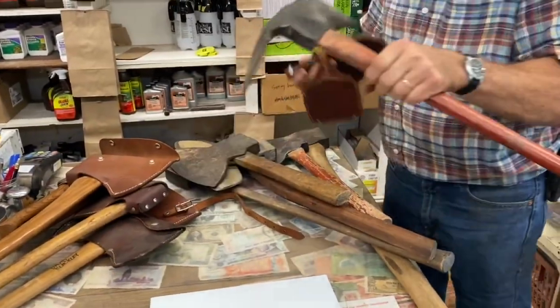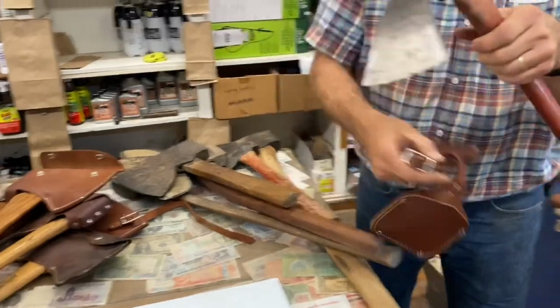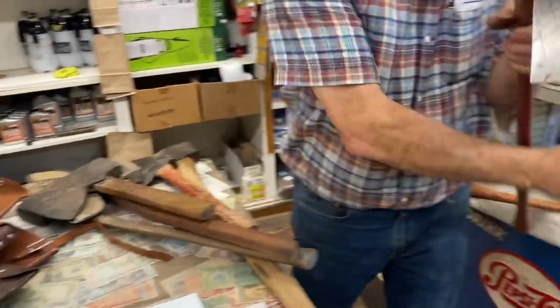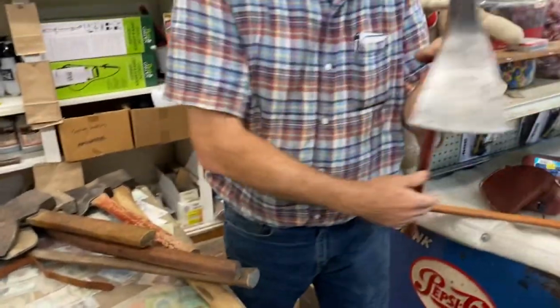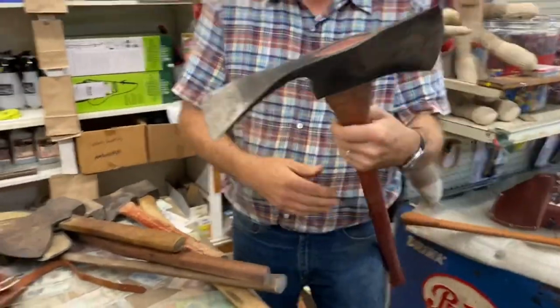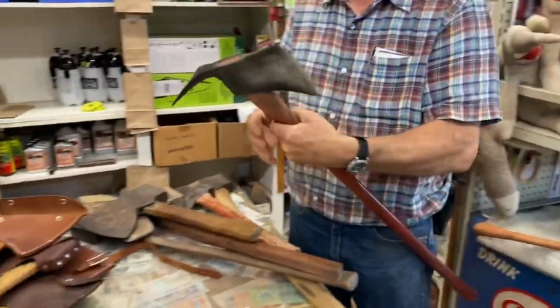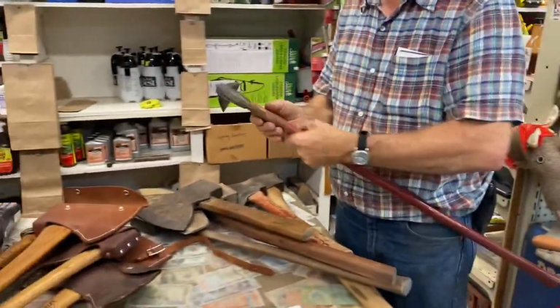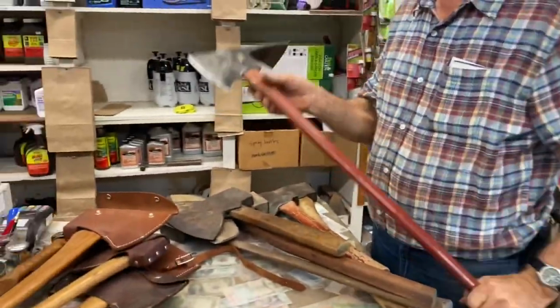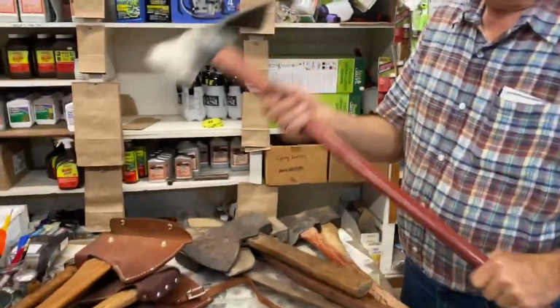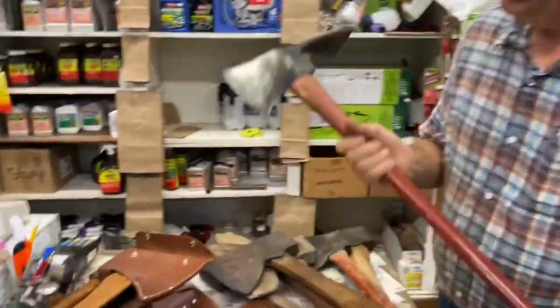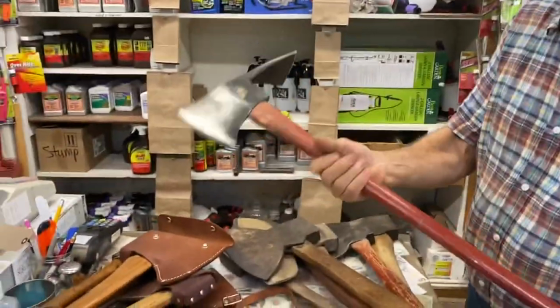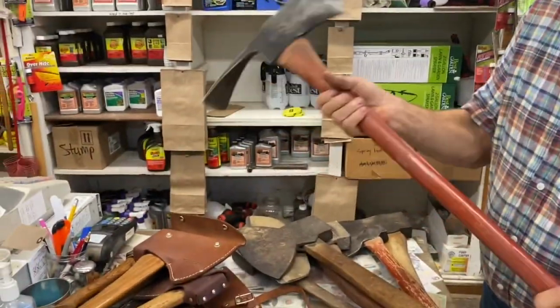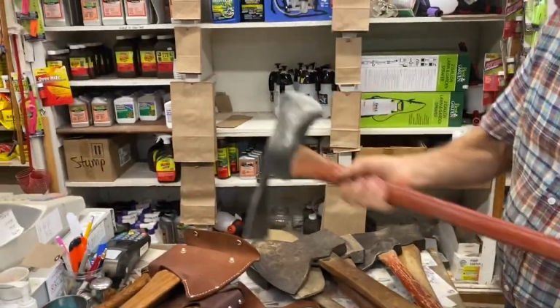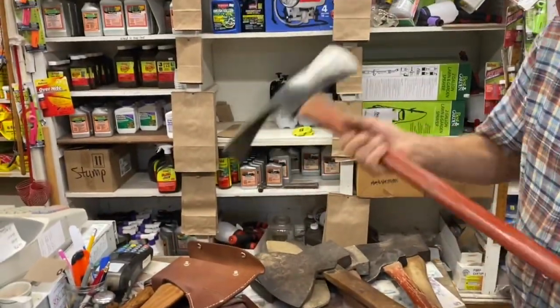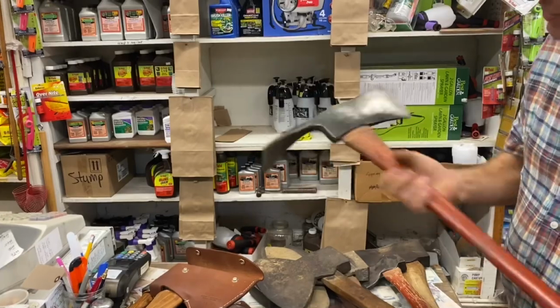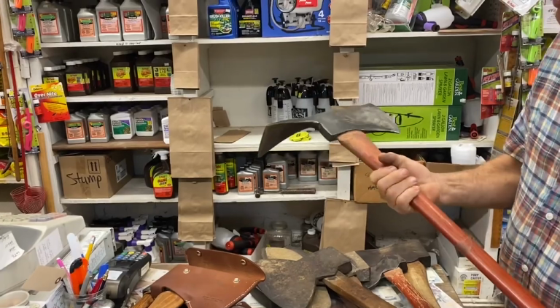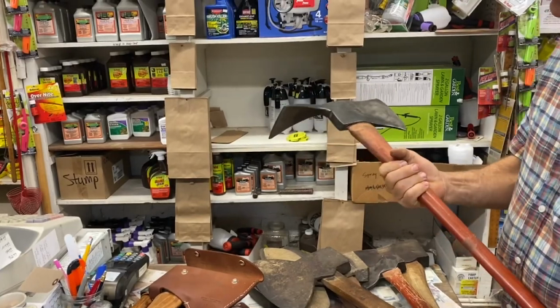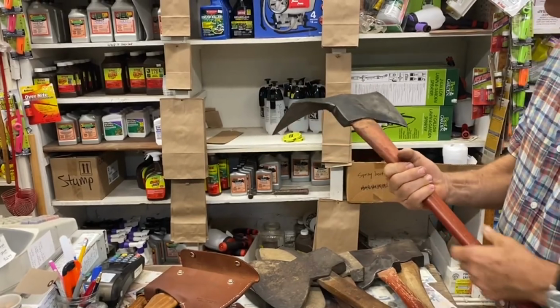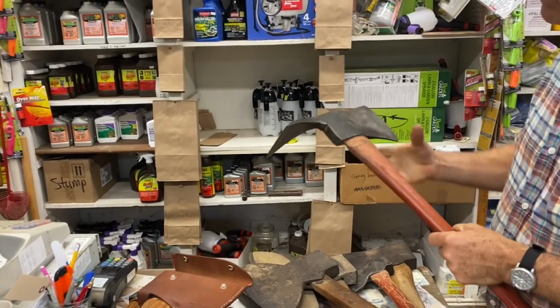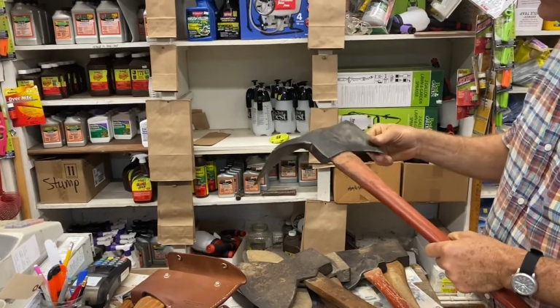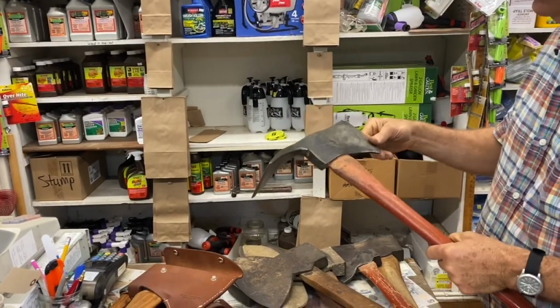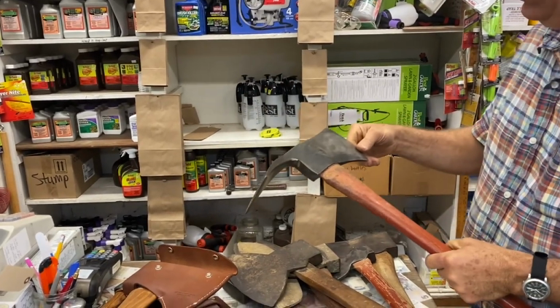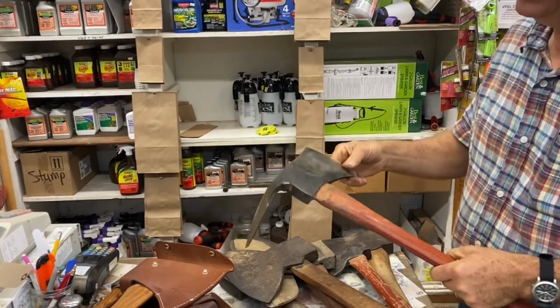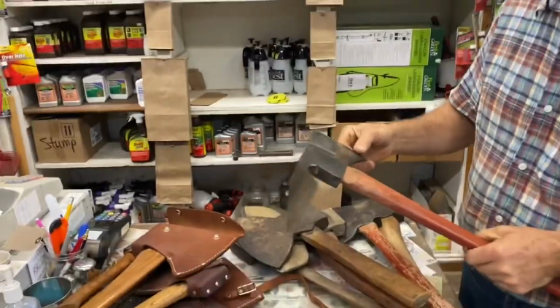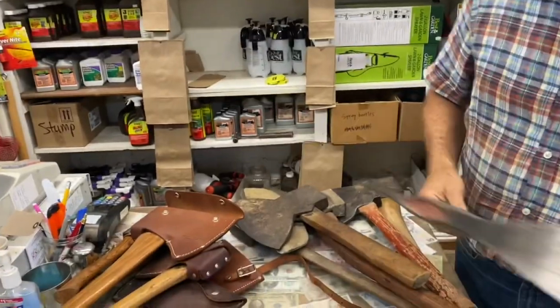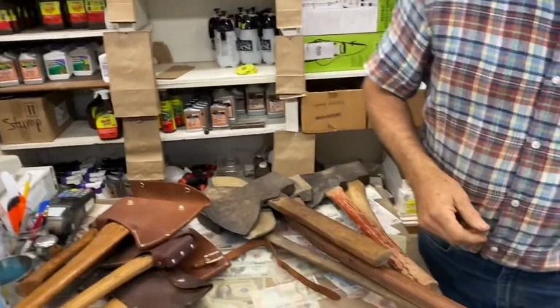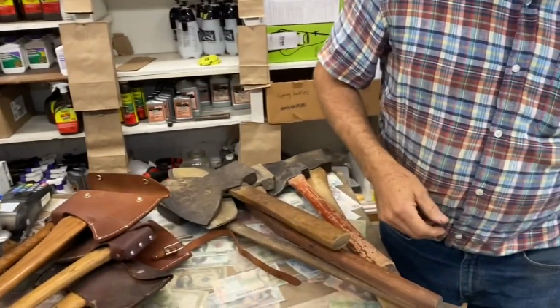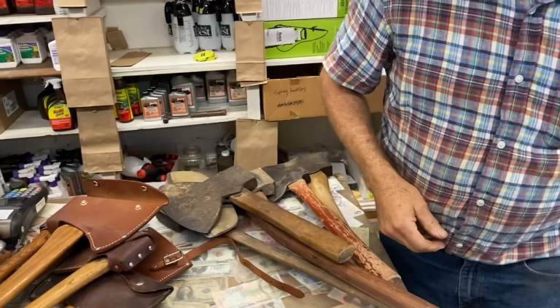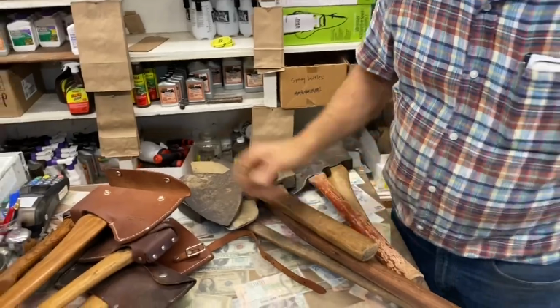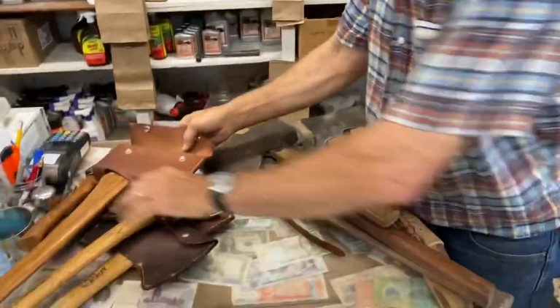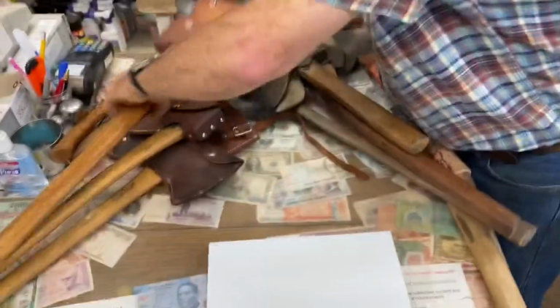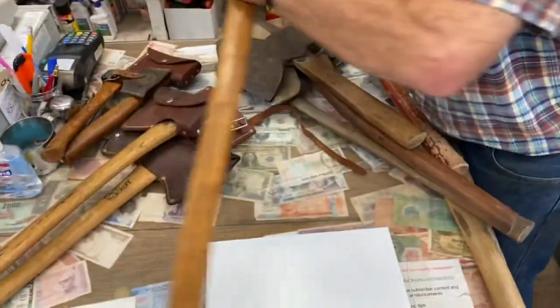This is a Pulaski axe — this is what a firefighter would use out in the woods, cutting brush. It's sort of a hoe on one end and it's what a lot of firefighters use out west when they have the large forest fires.